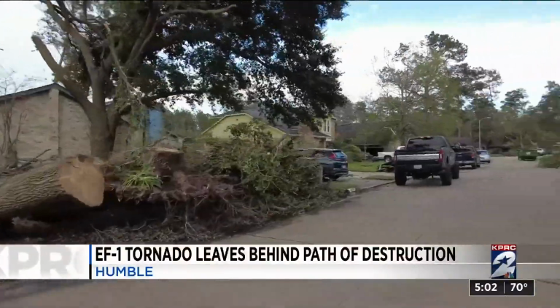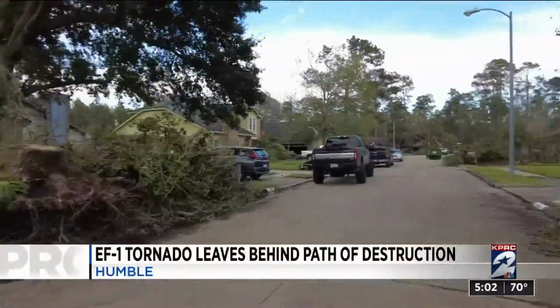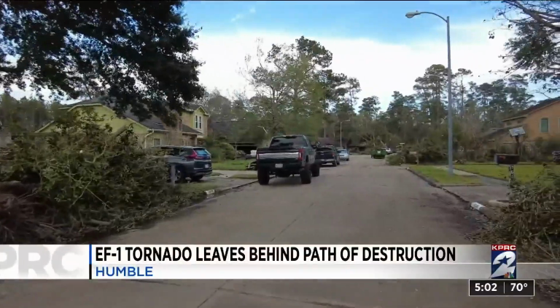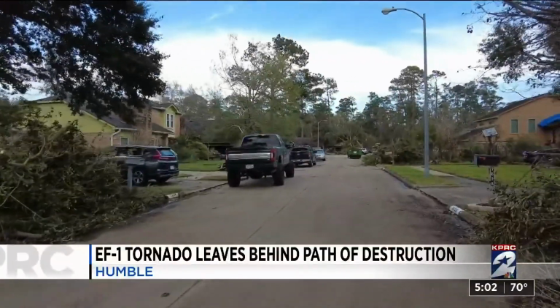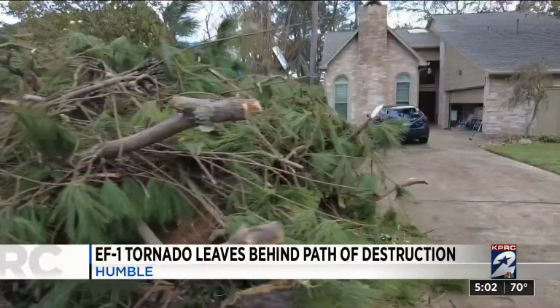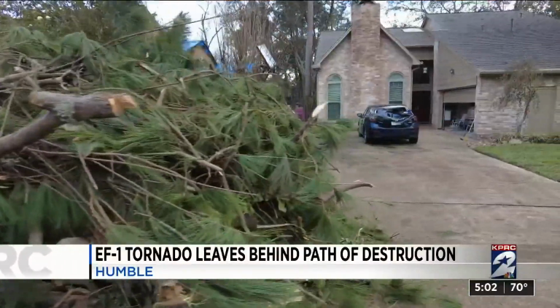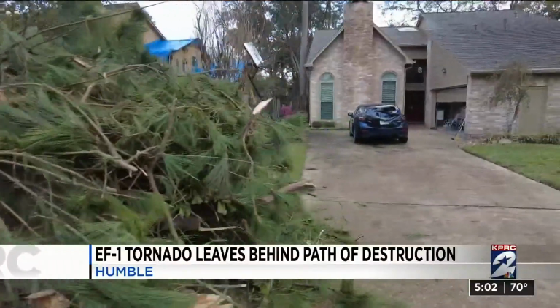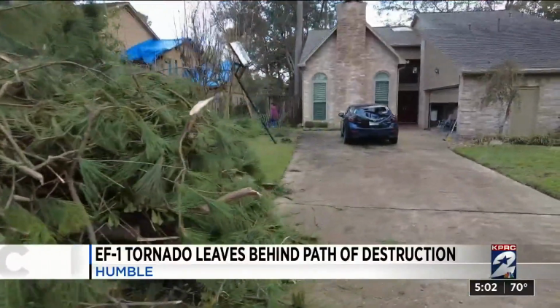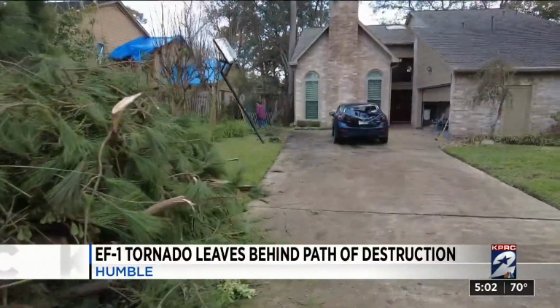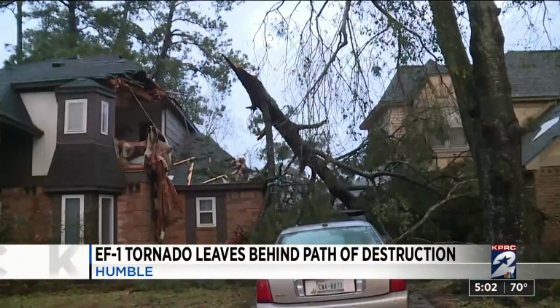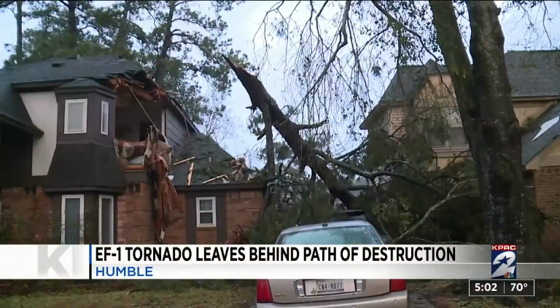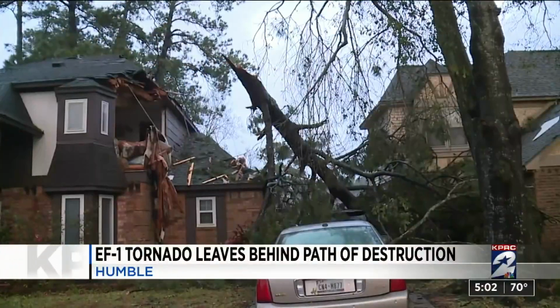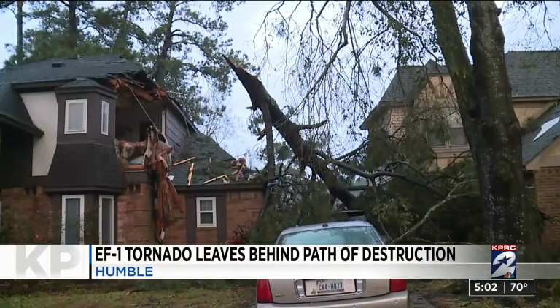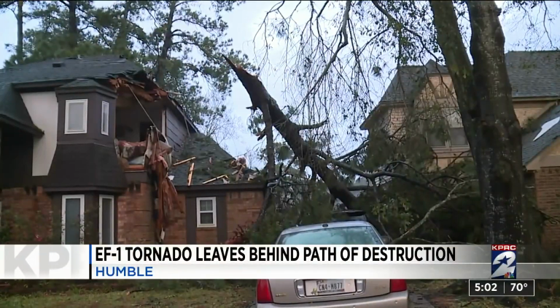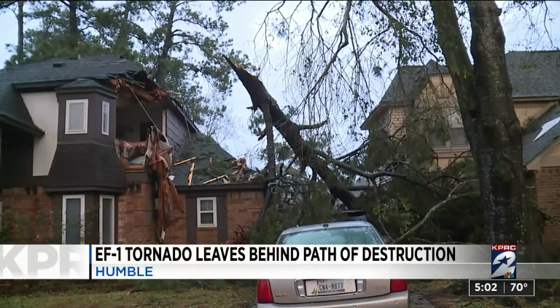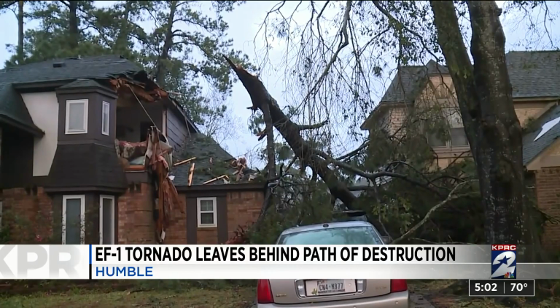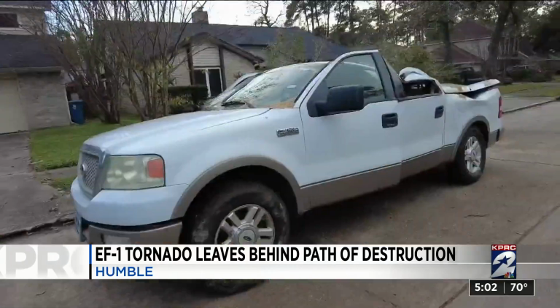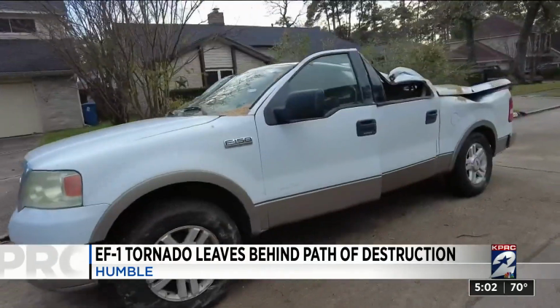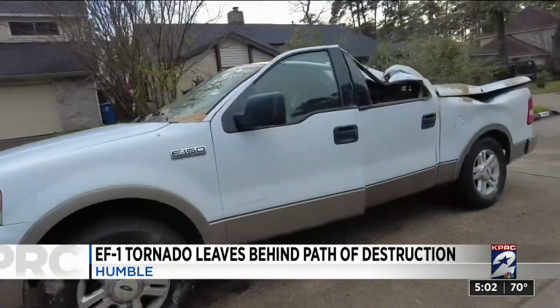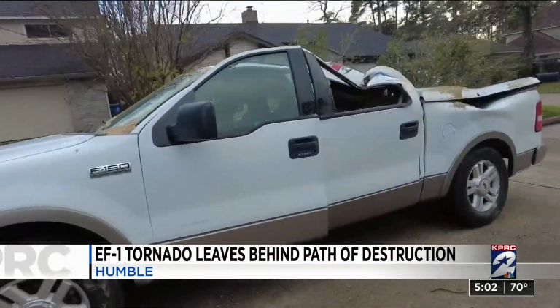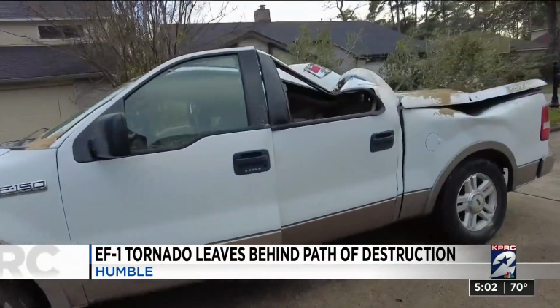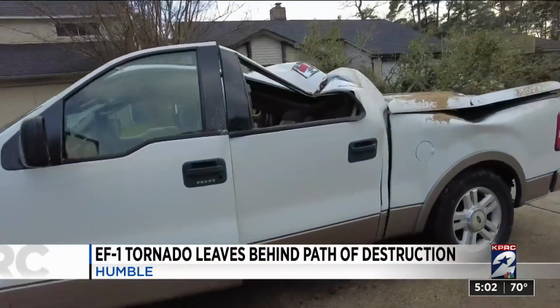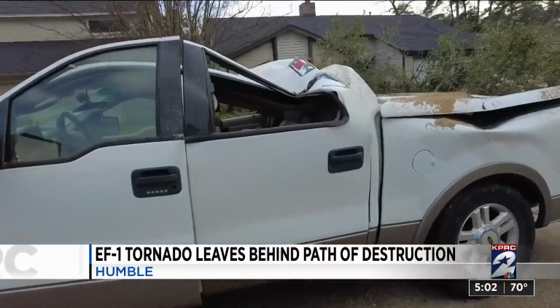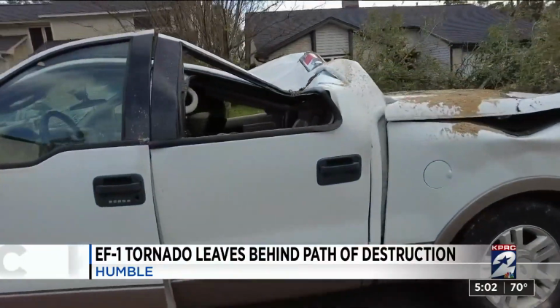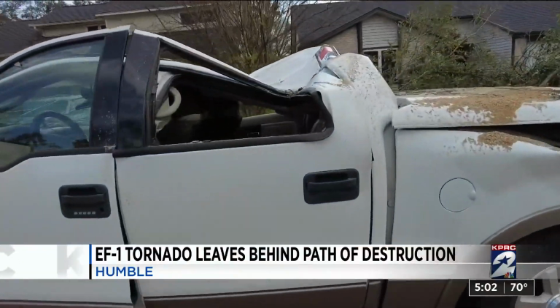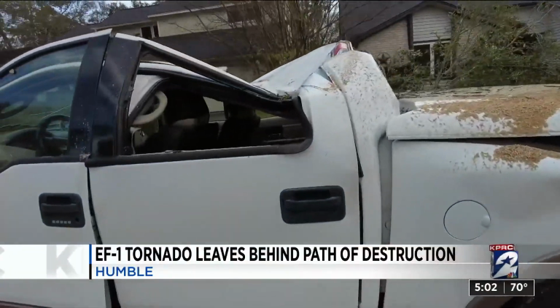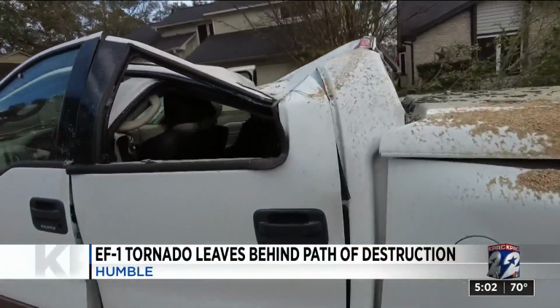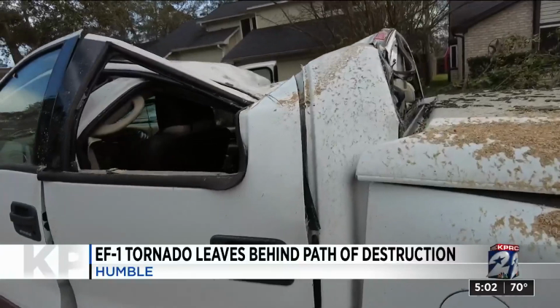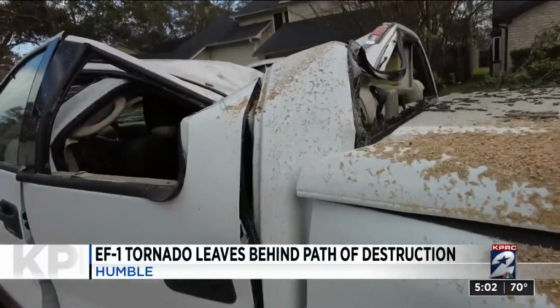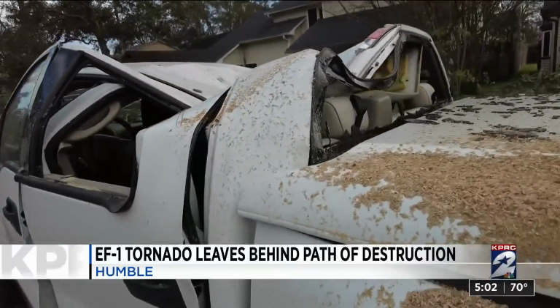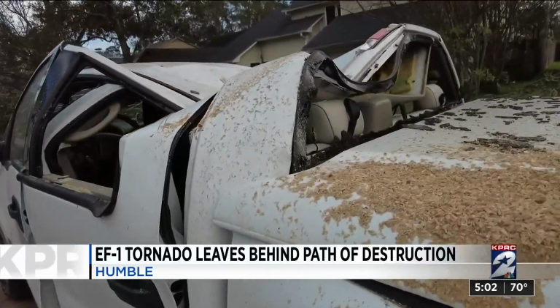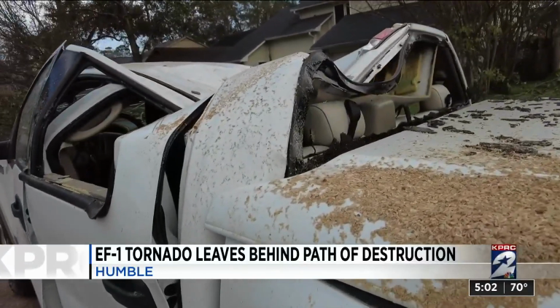Strong winds bringing down trees, causing heavy damage to several neighborhoods — this one taking out part of an upstairs bedroom, another landing directly on a car in the North Hollow subdivision. Residents say the tornado touched down at about 1:30 this morning.